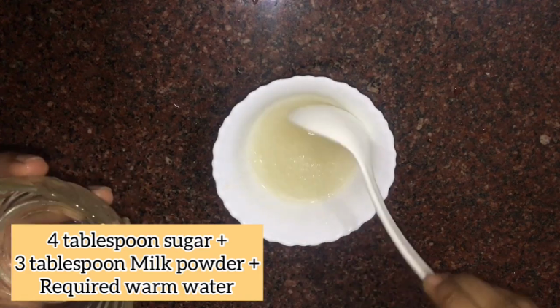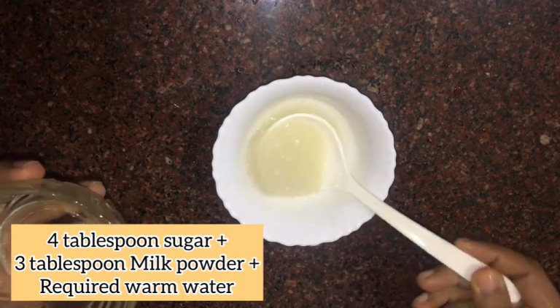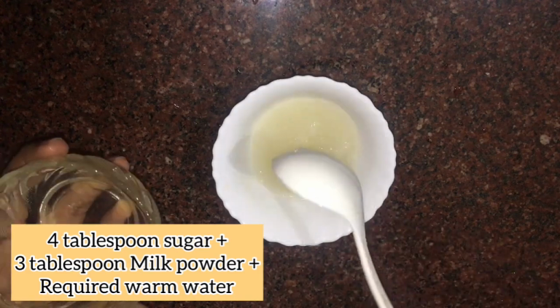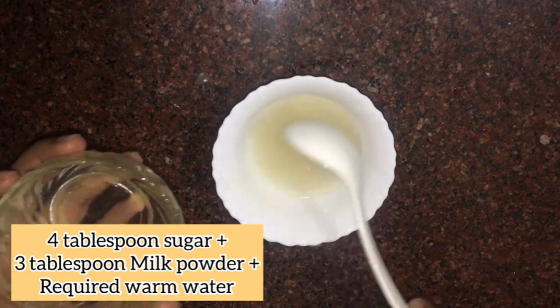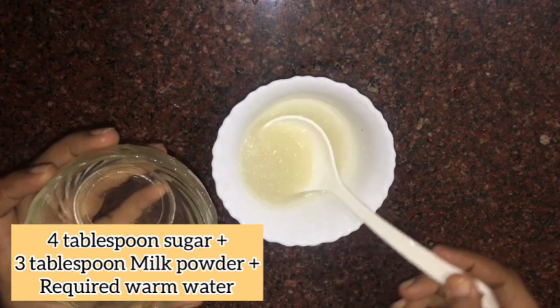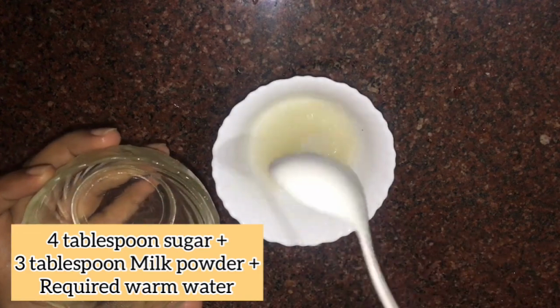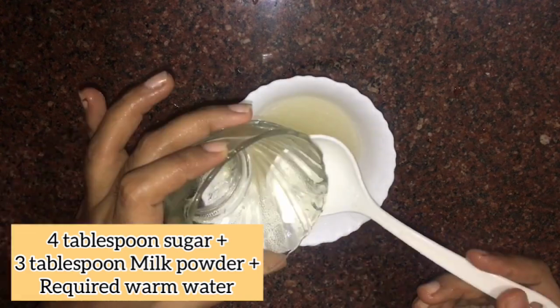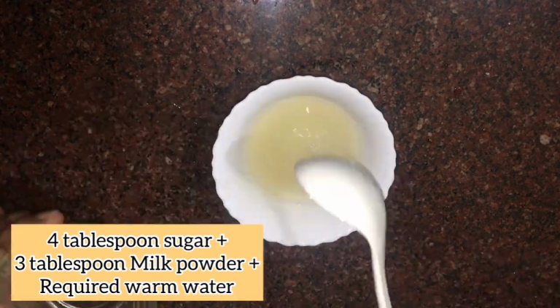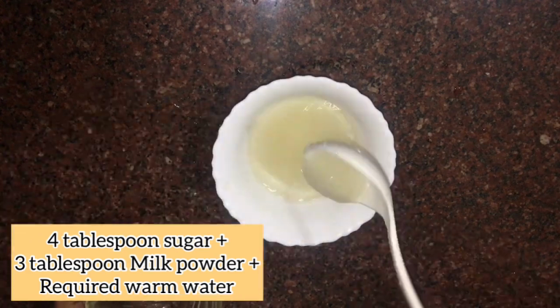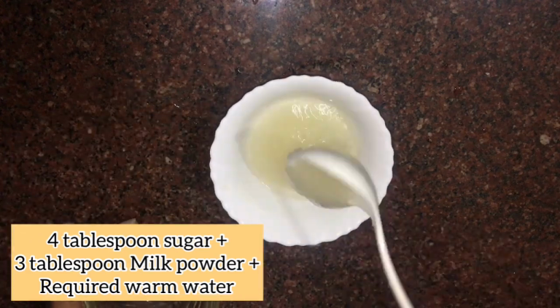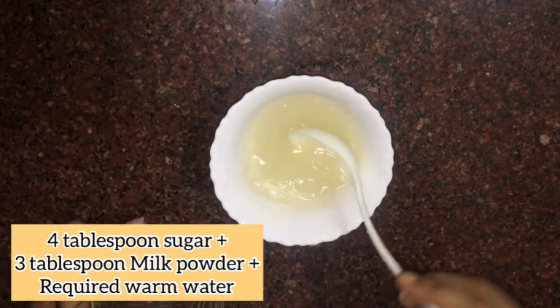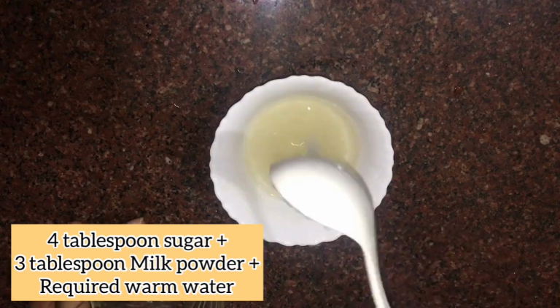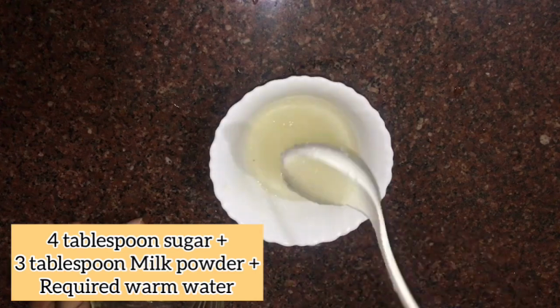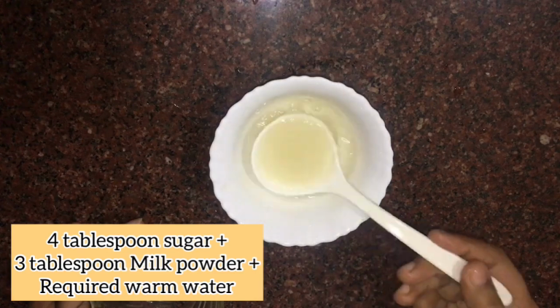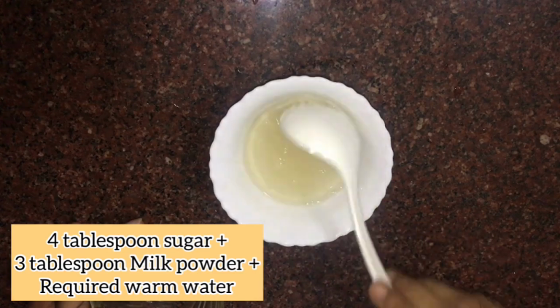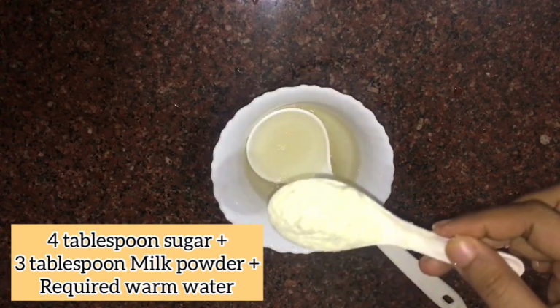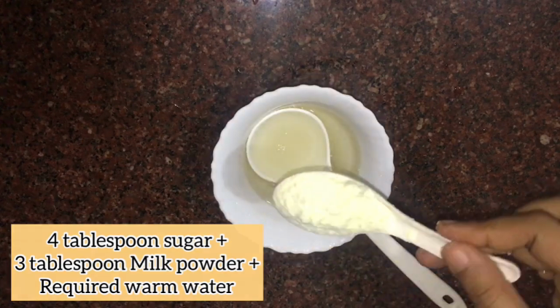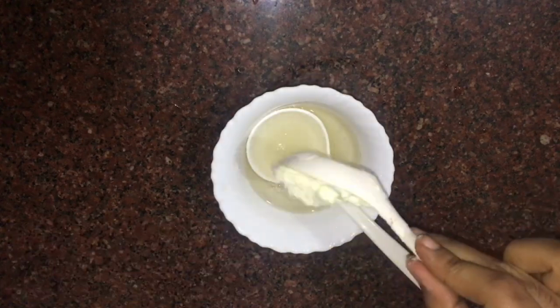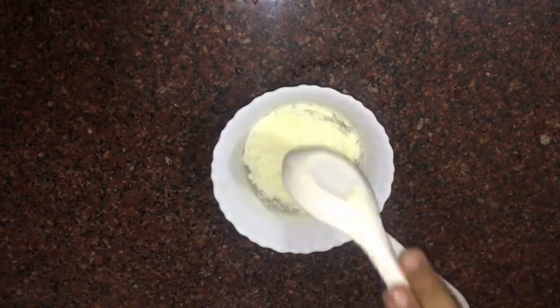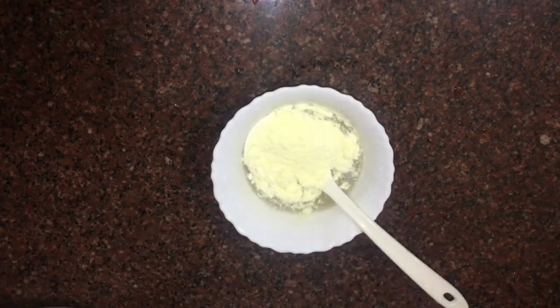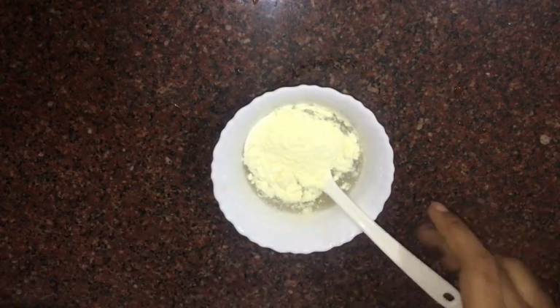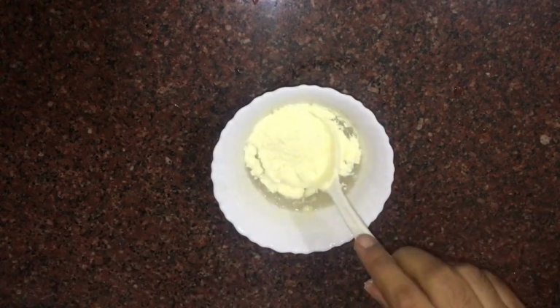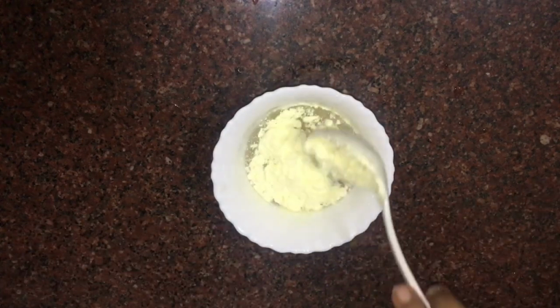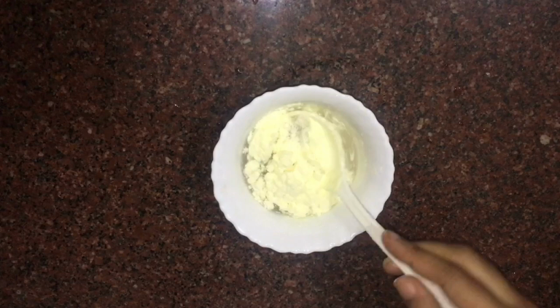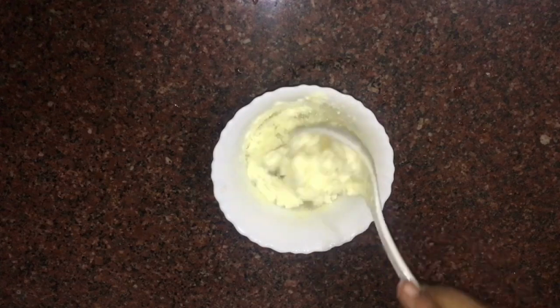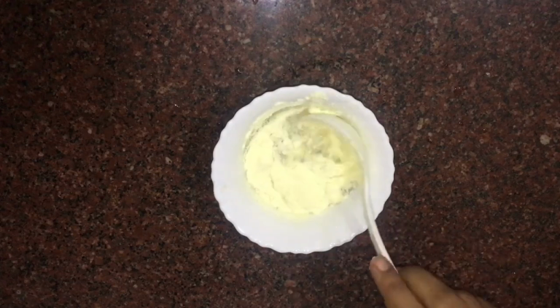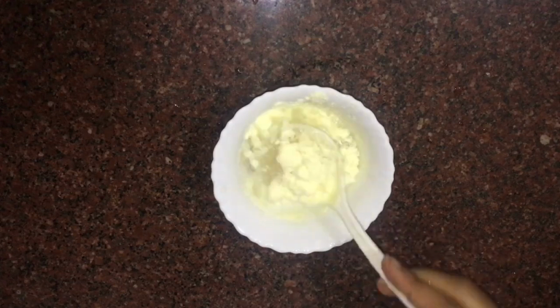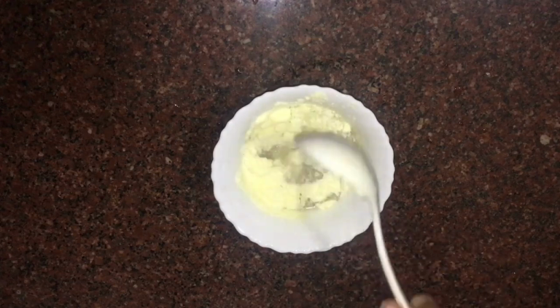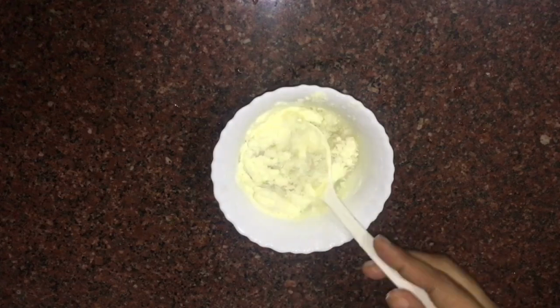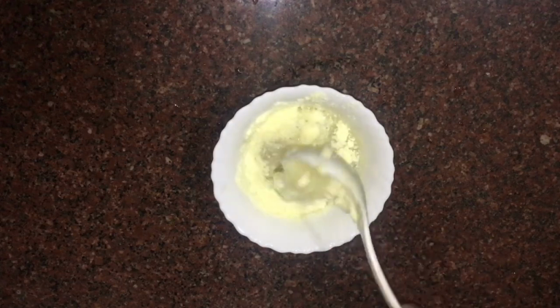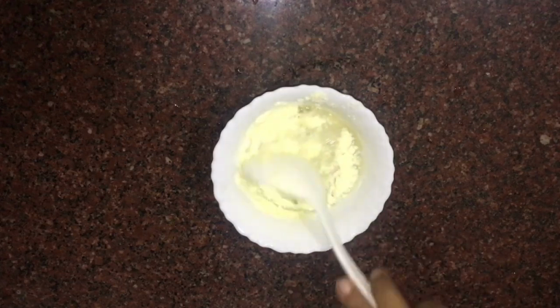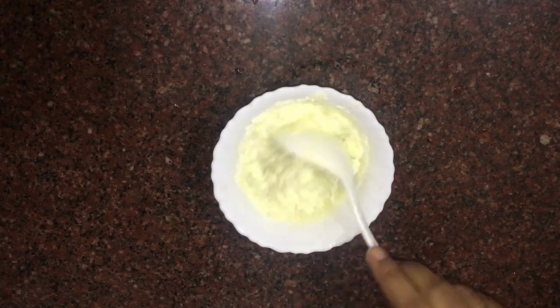I have 4 tablespoons of milk powder, and I will melt it. This is how it melts, or we will use just powdered sugar. This is the first part of the milk powder. I will use 3 tablespoons of milk powder.